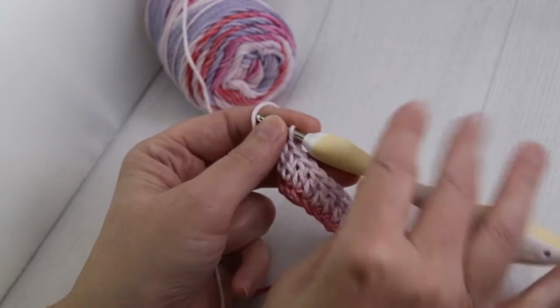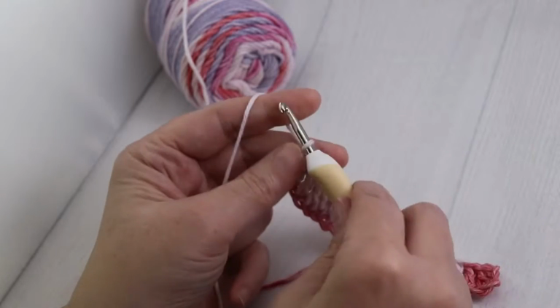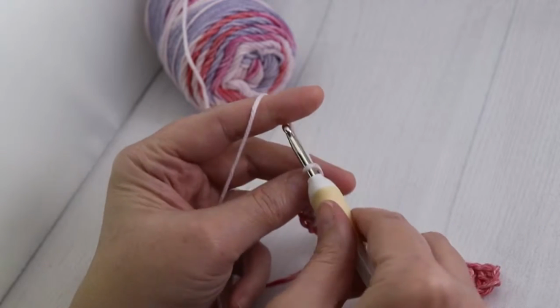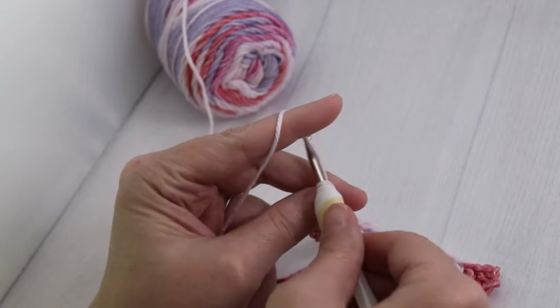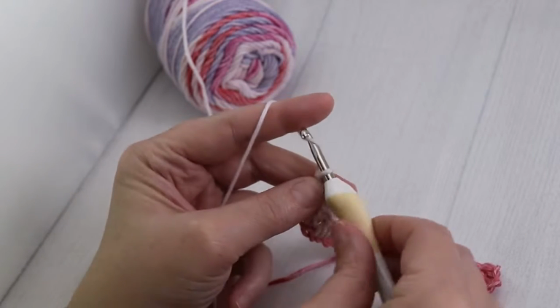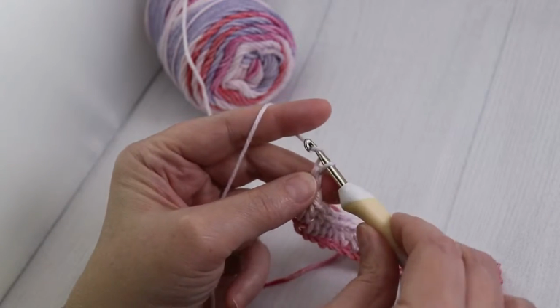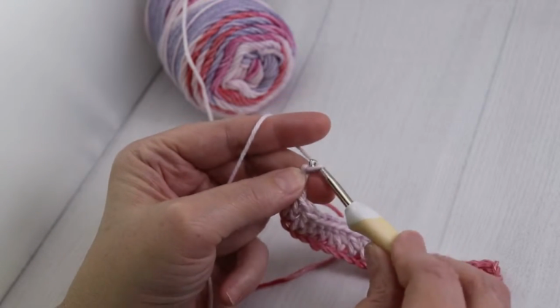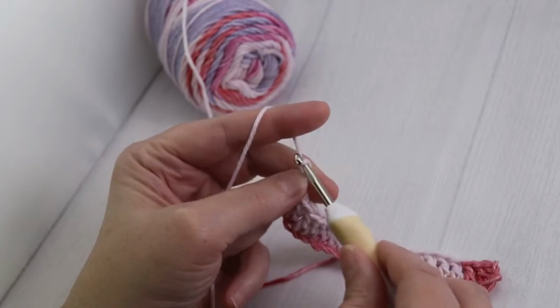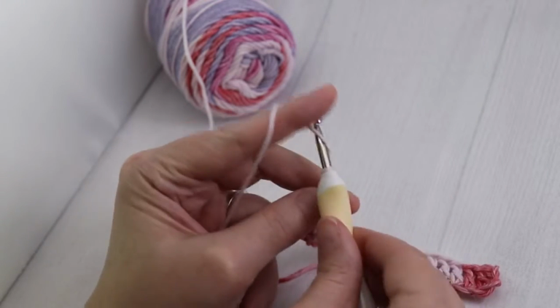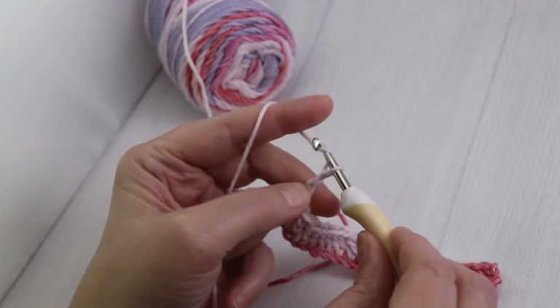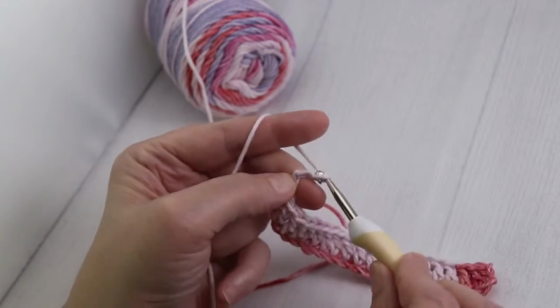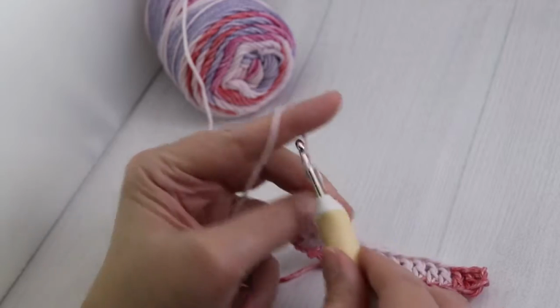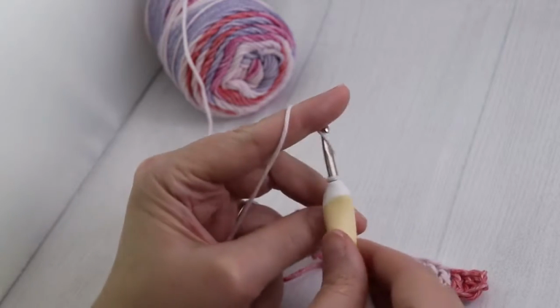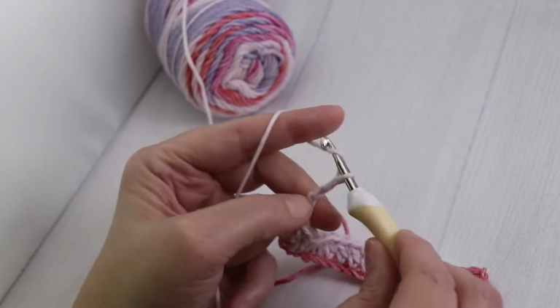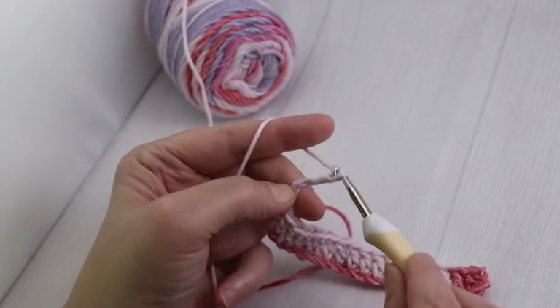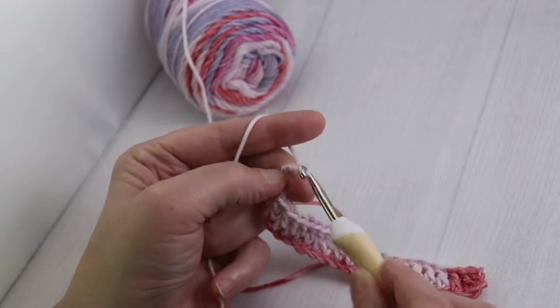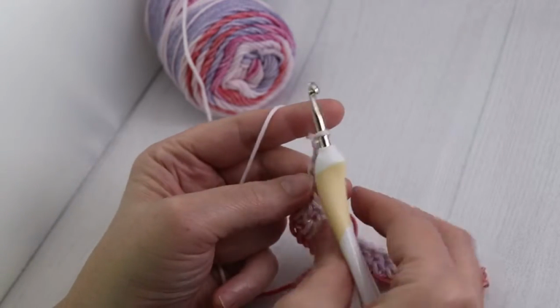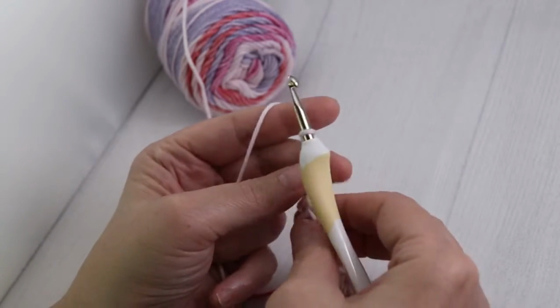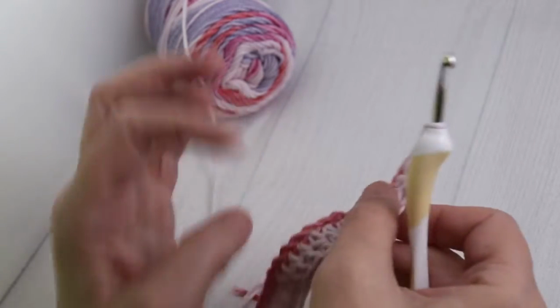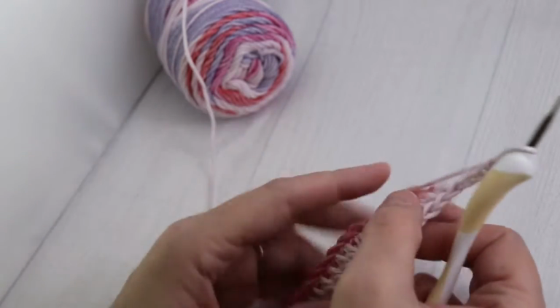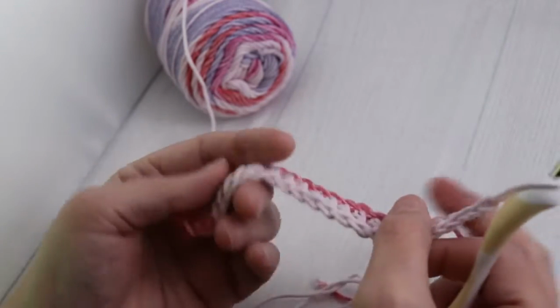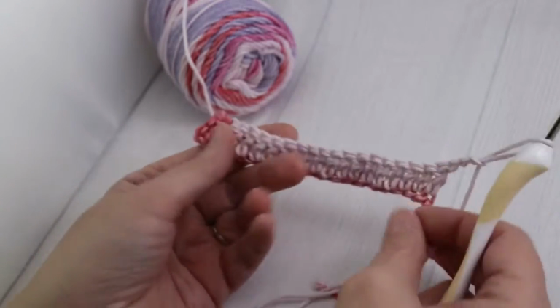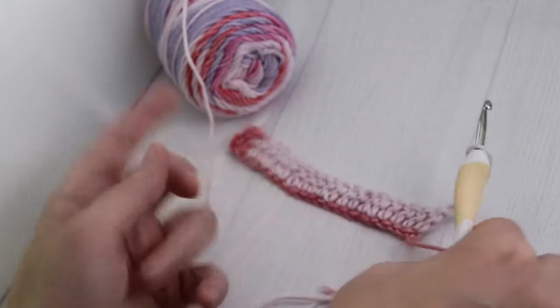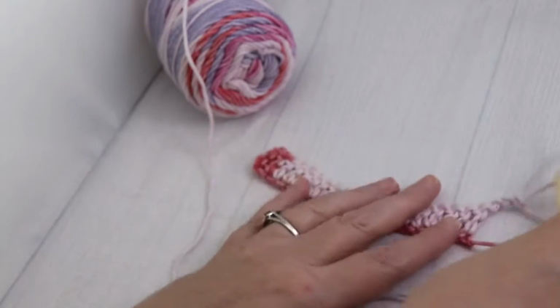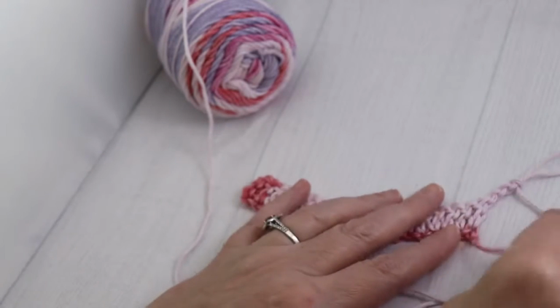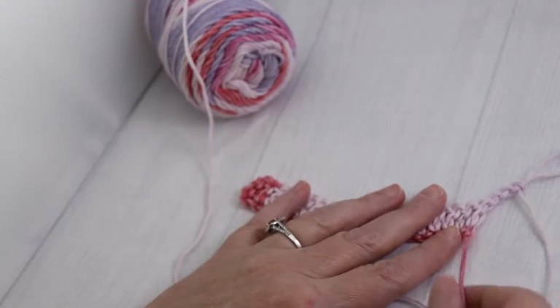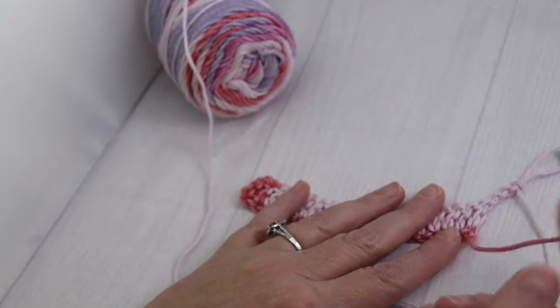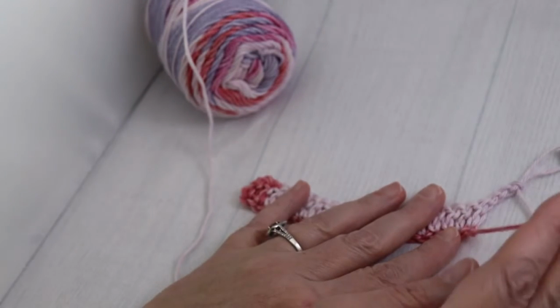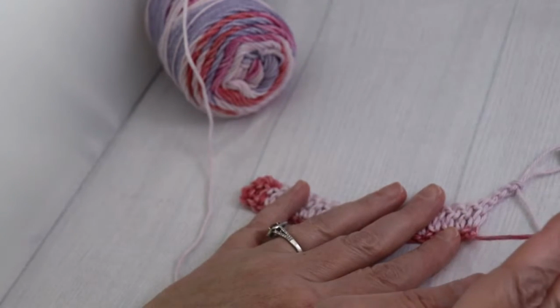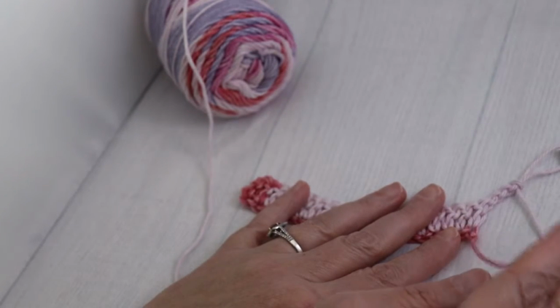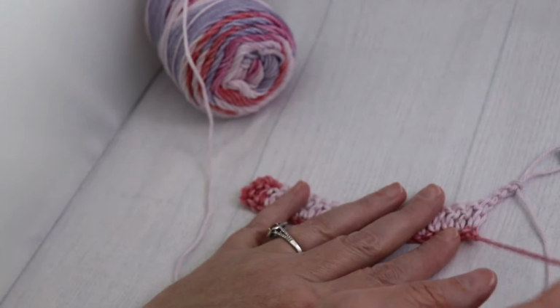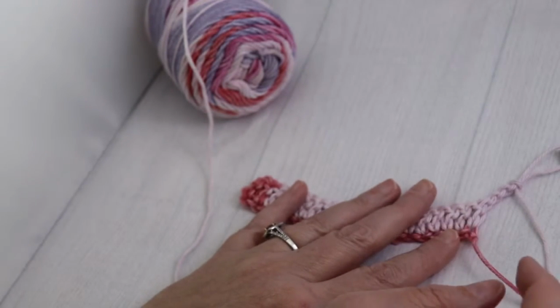You're going to go ahead and chain three — one, yarn over, two, yarn over, three — and then go ahead and turn your work over. You'll notice that your slip knot tail is on your right-hand side.